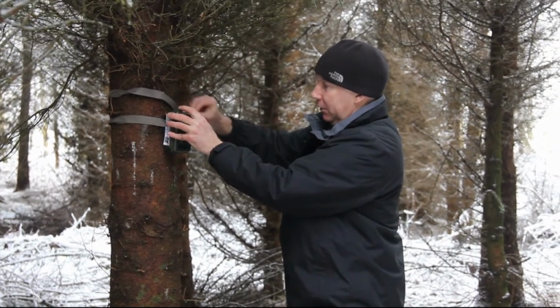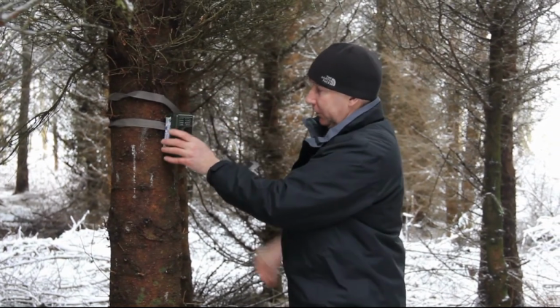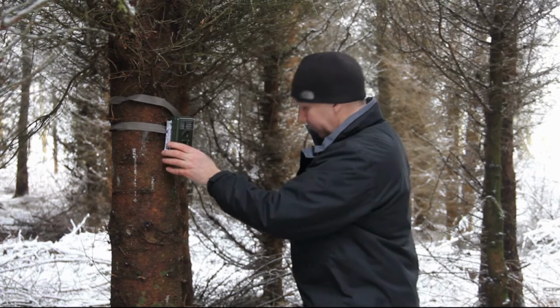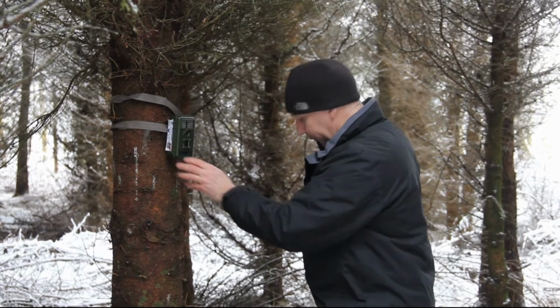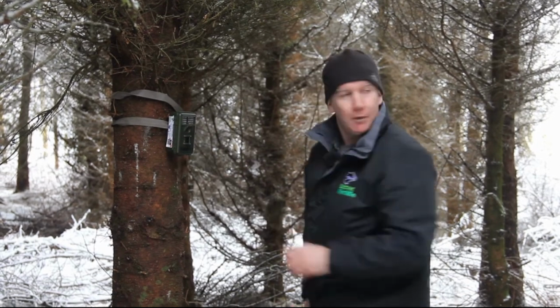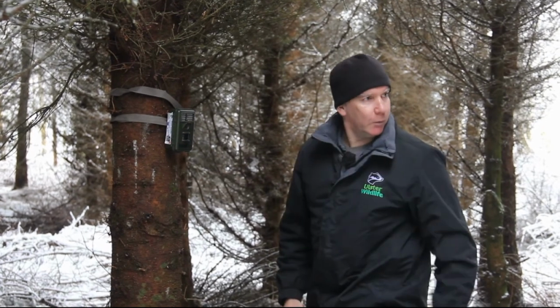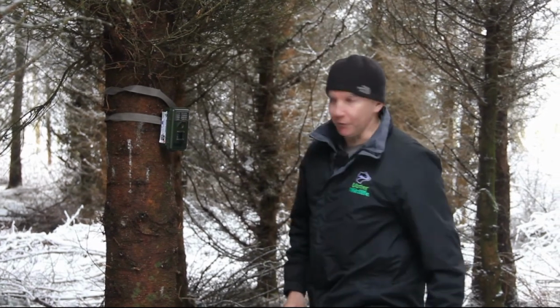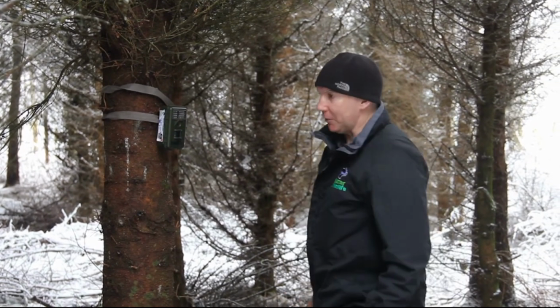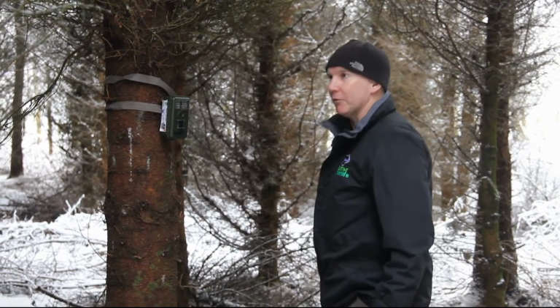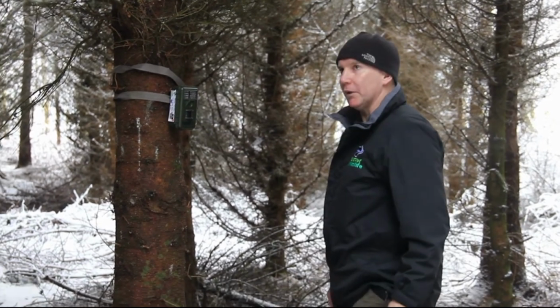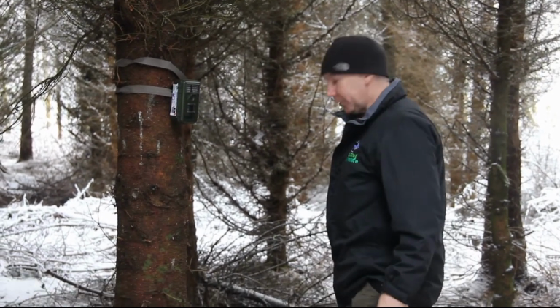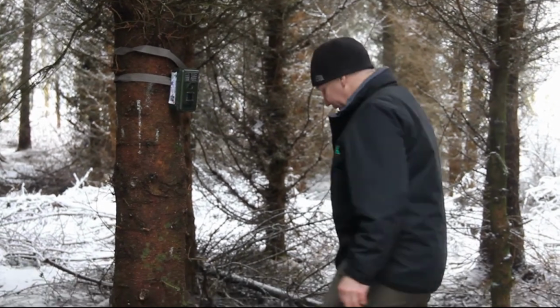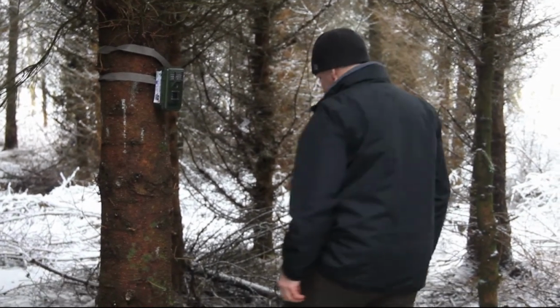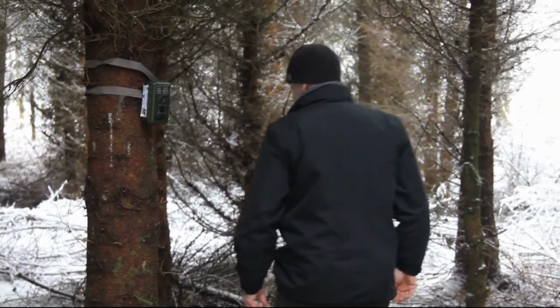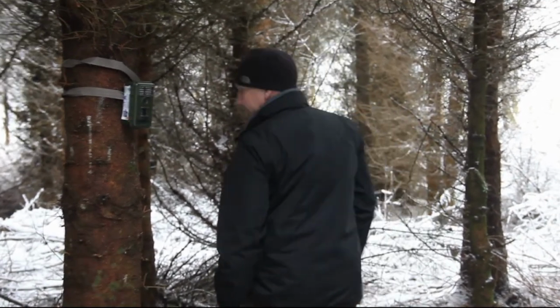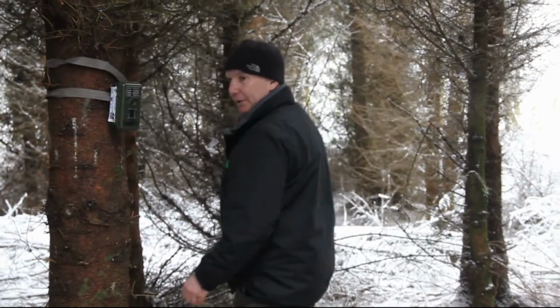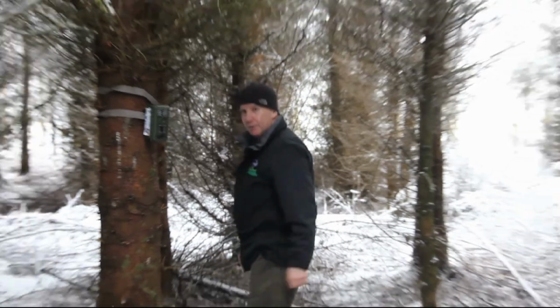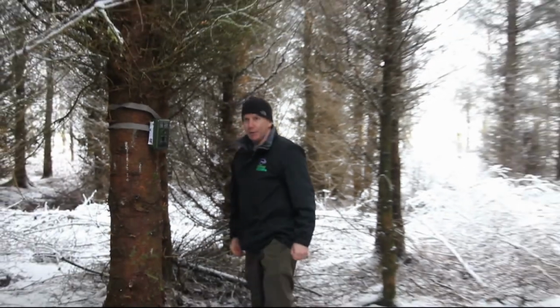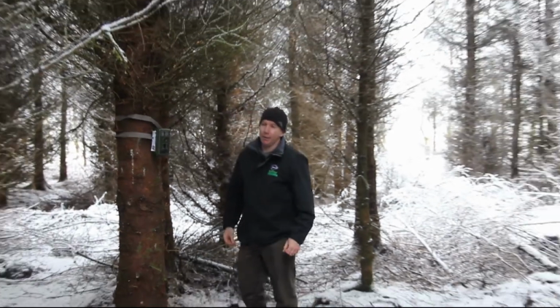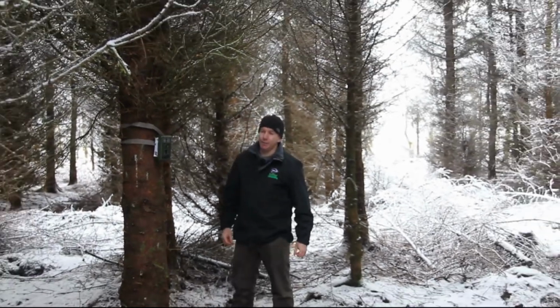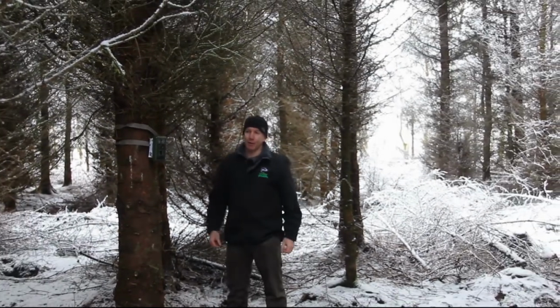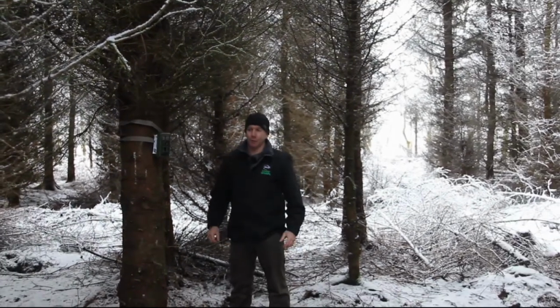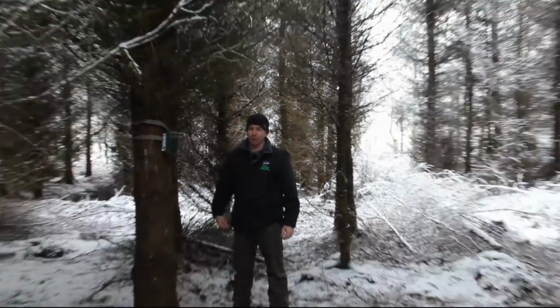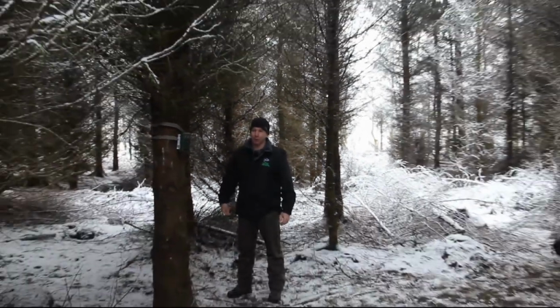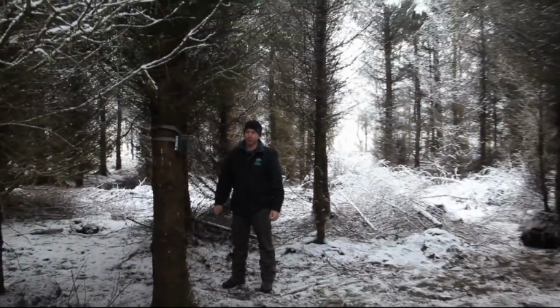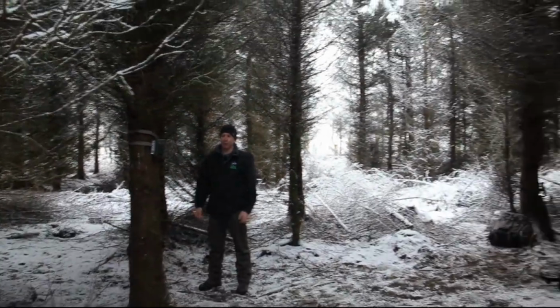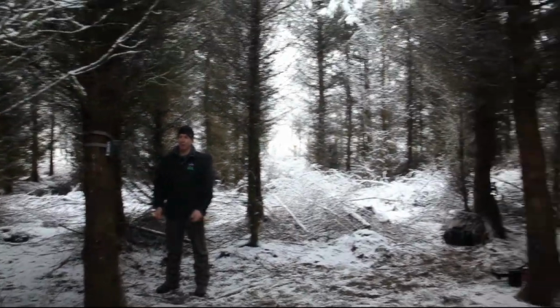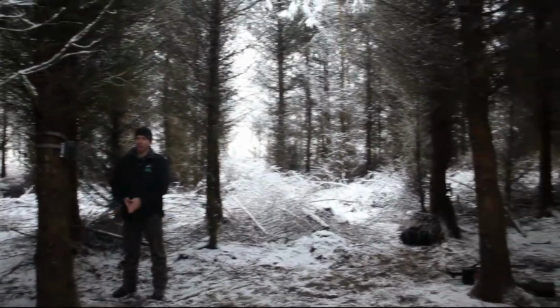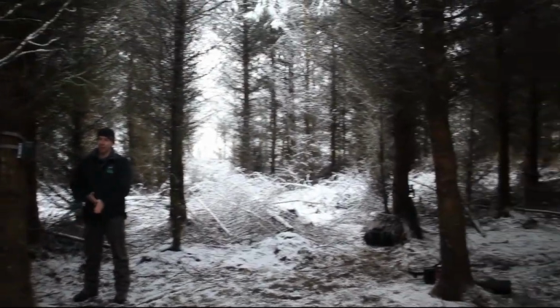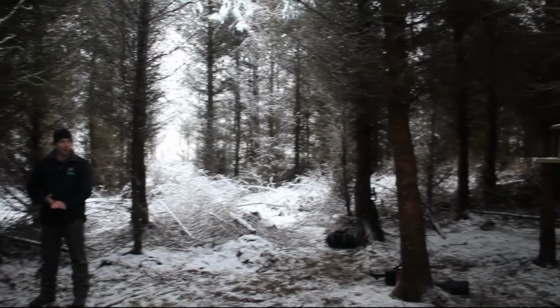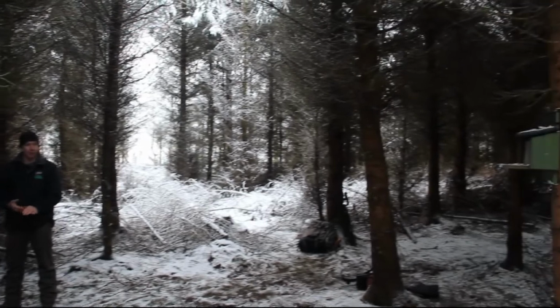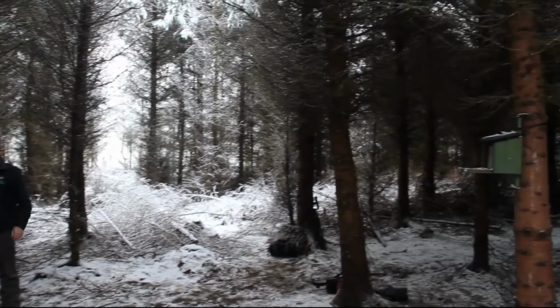That's it locked up. Do a quick check around to make sure everything's clear, and then it's ready to leave for a week. When we come back we'll review the footage to see whether we have red or grey squirrels.